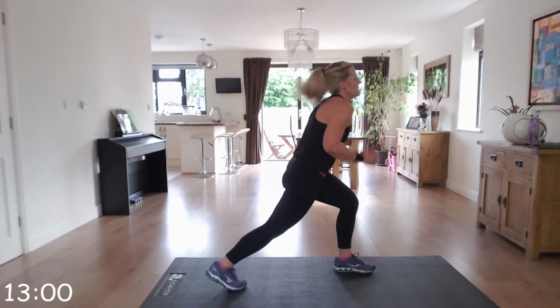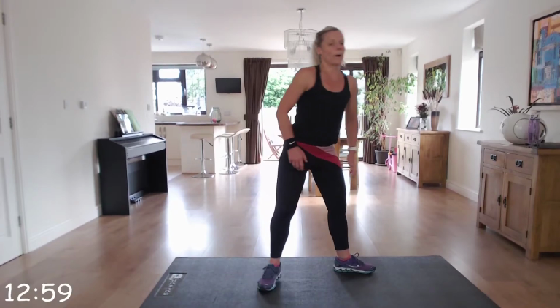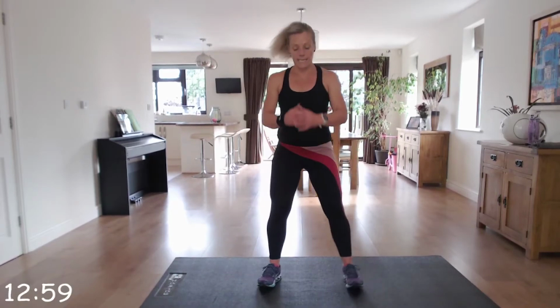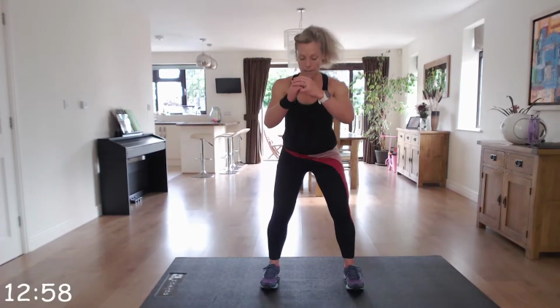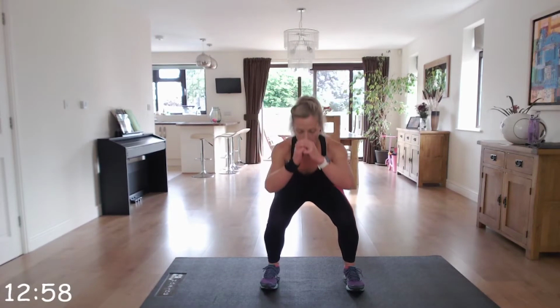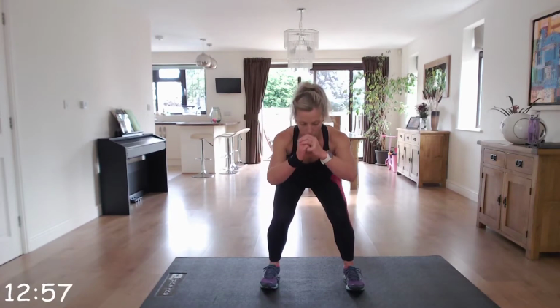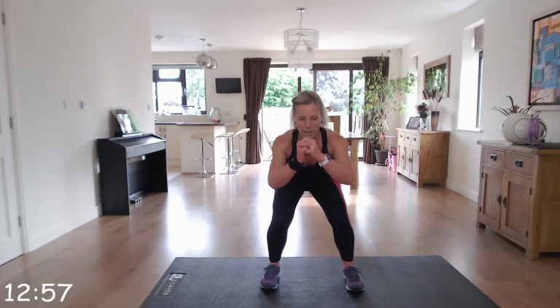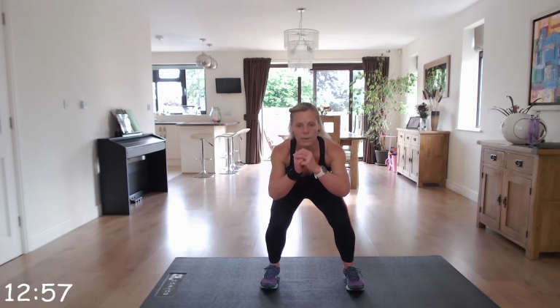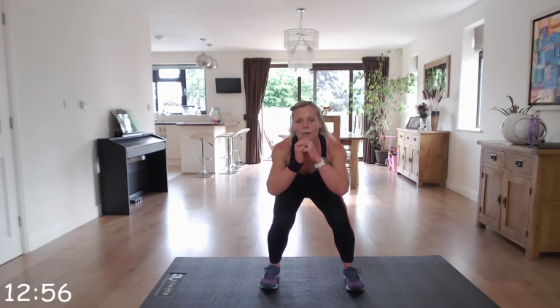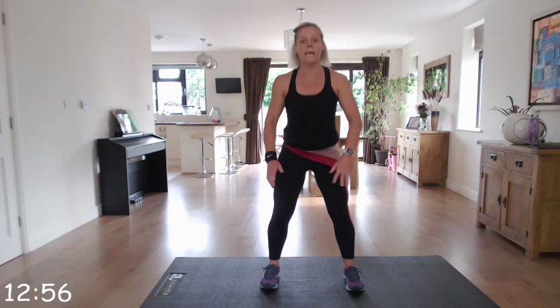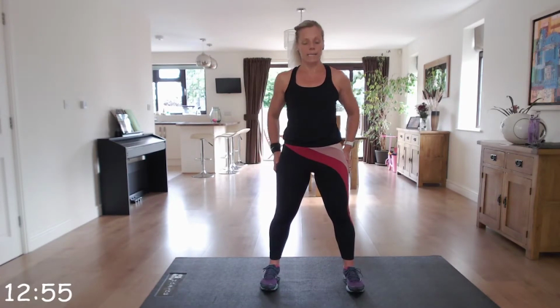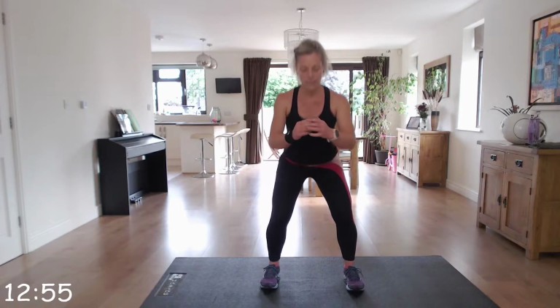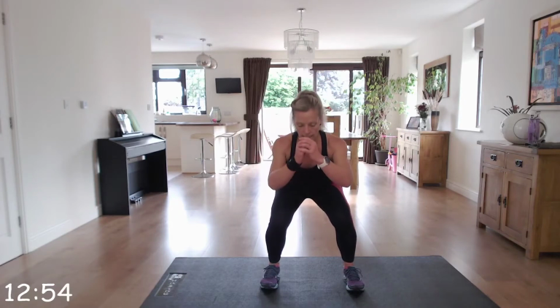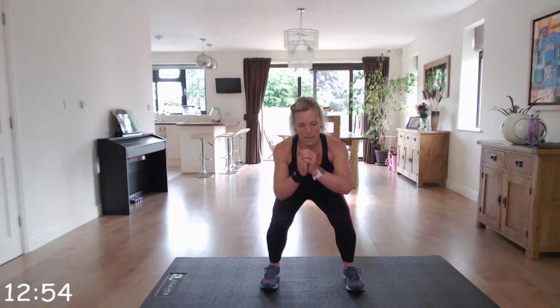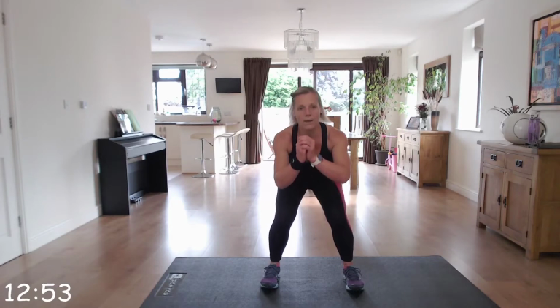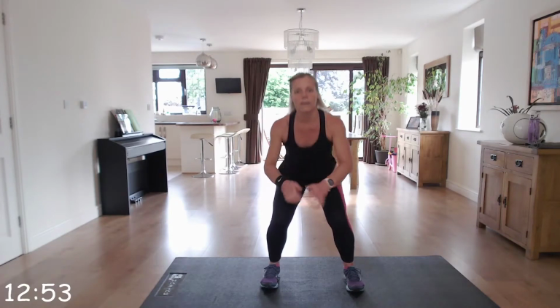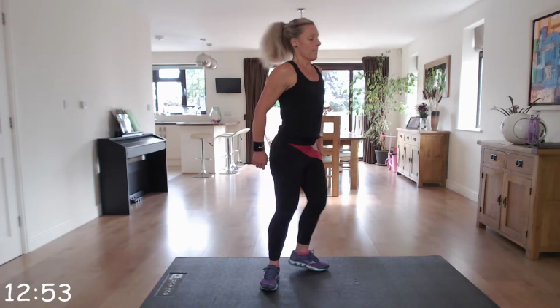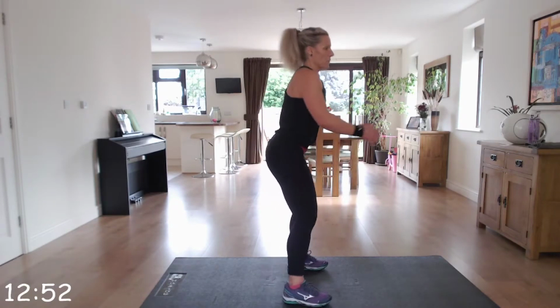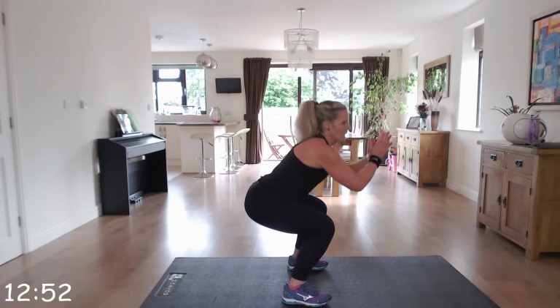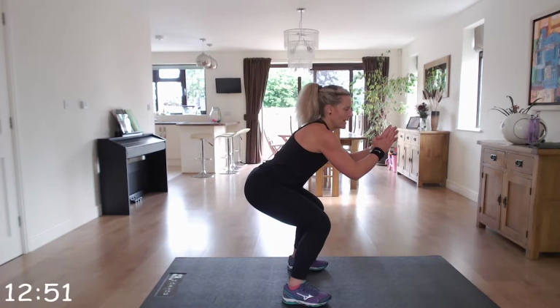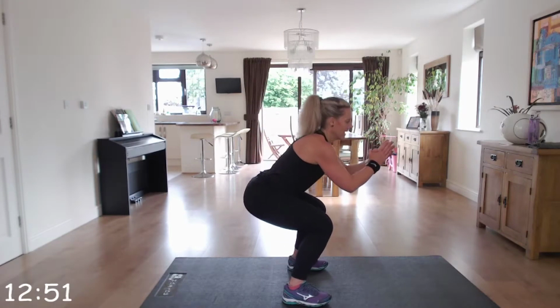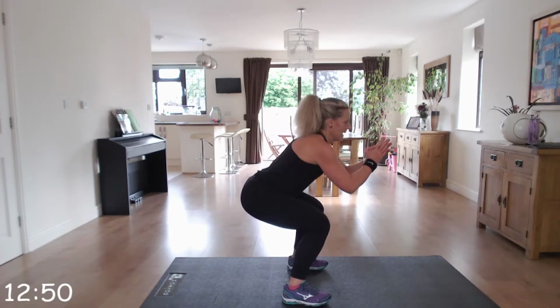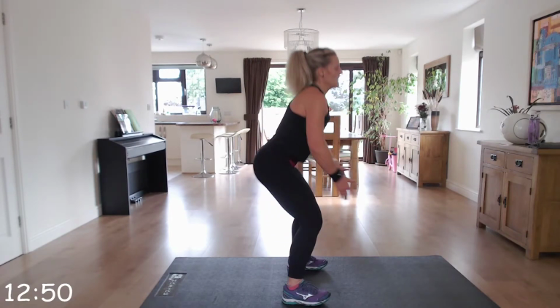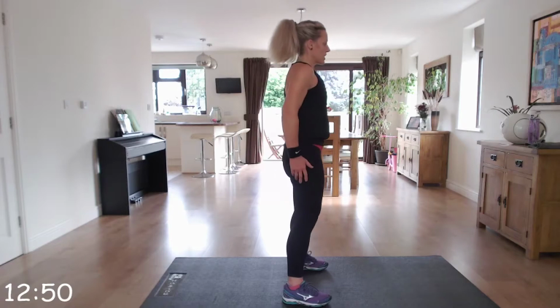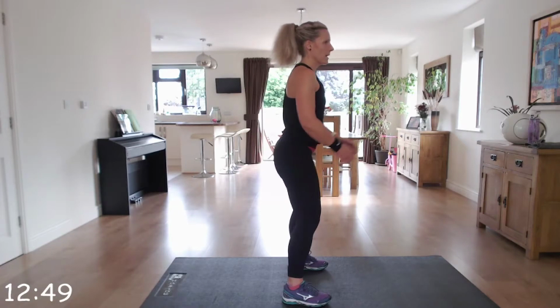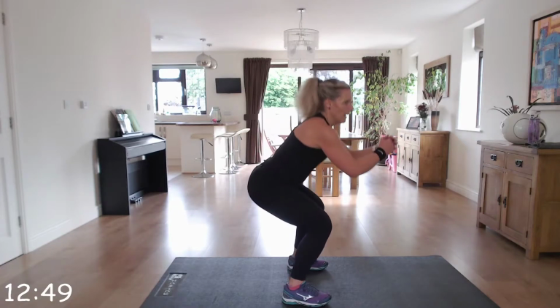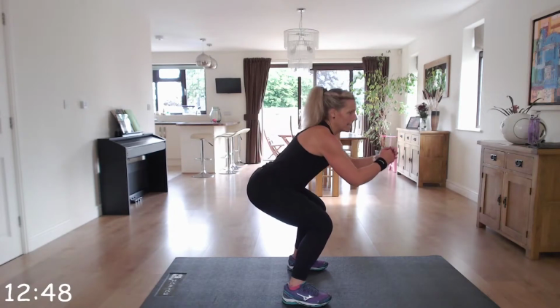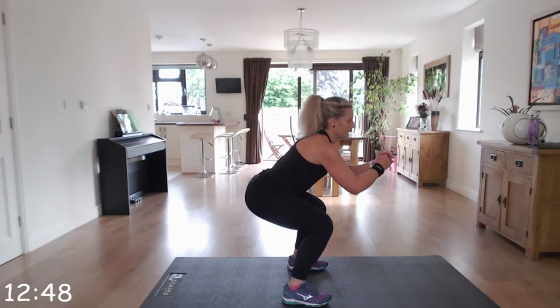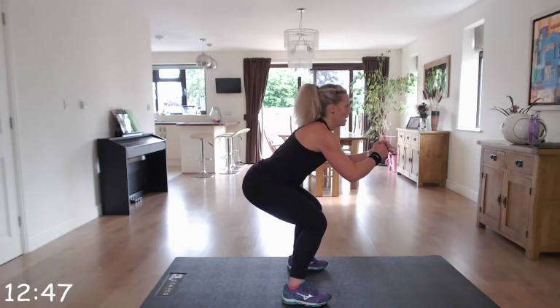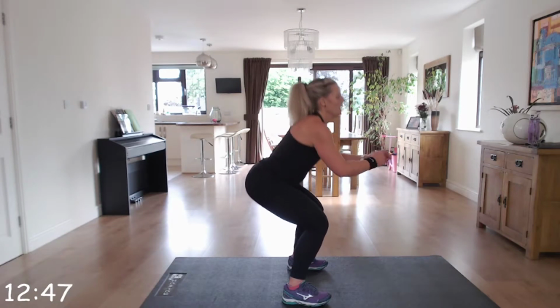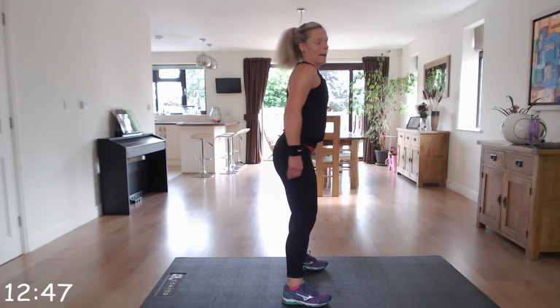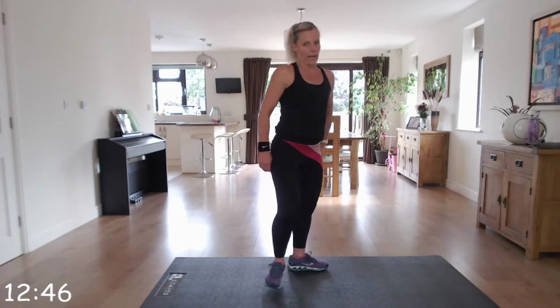Squat pulses — pulse one, two, three, and stand up. Make sure that you're pushing that bottom back in that imaginary chair, head and chest up, back straight.